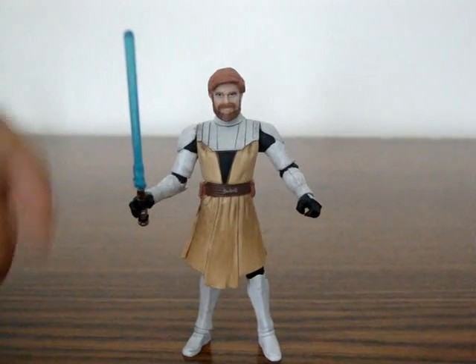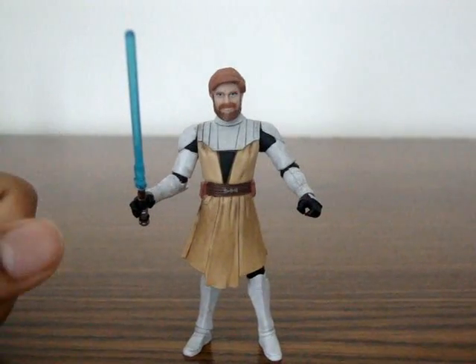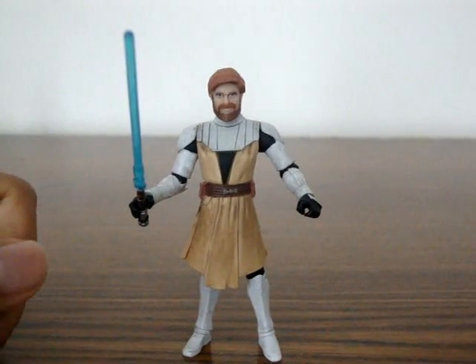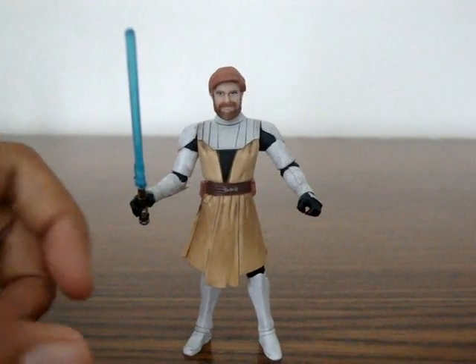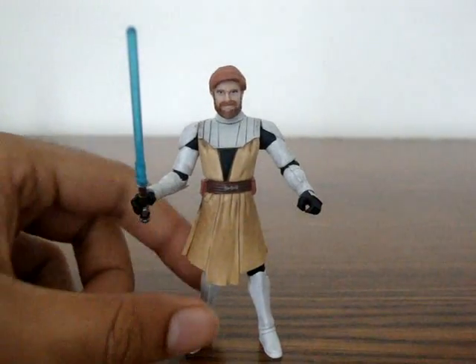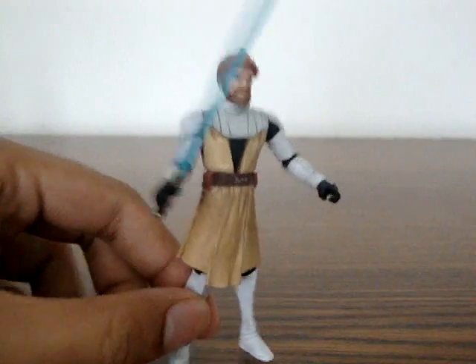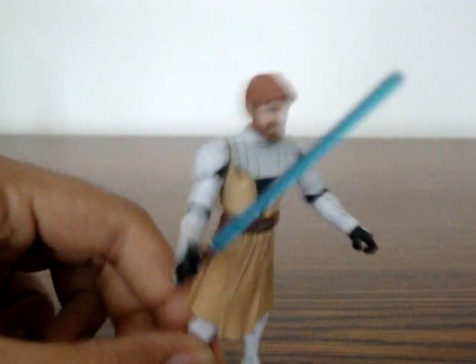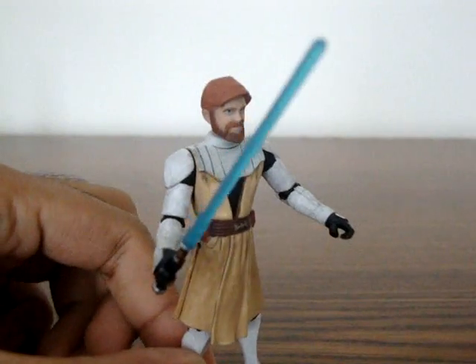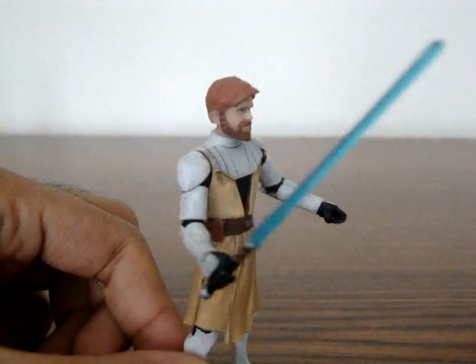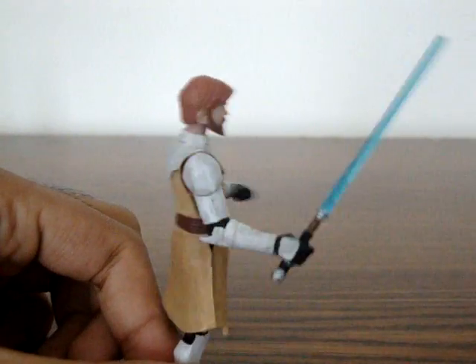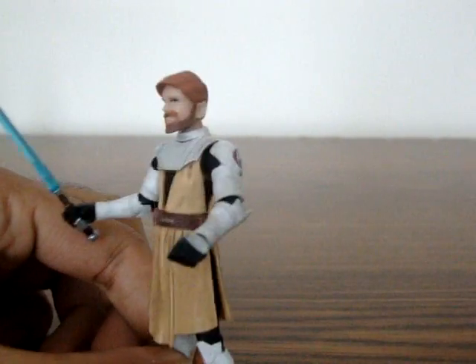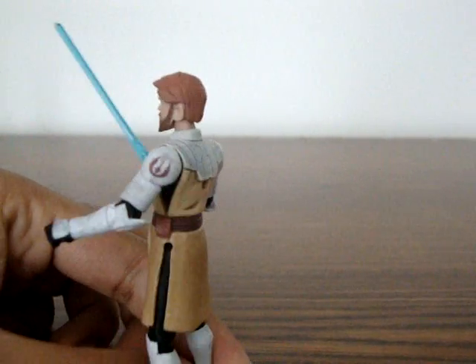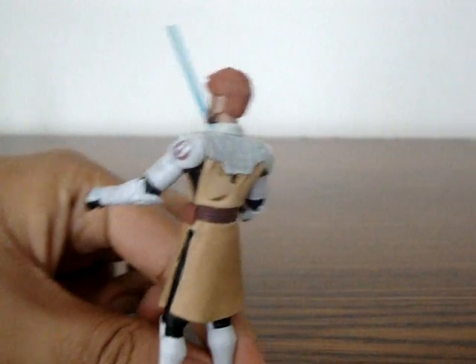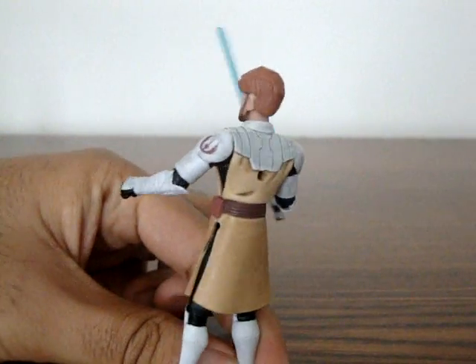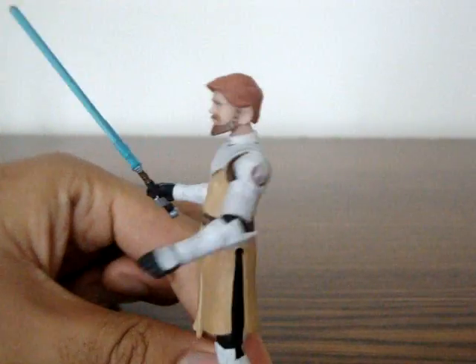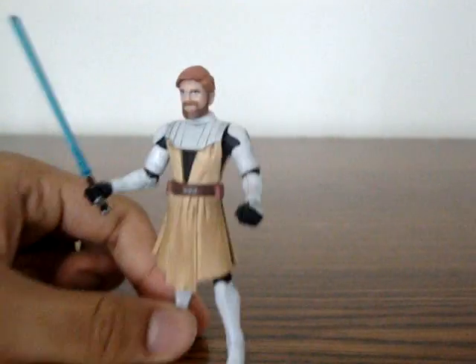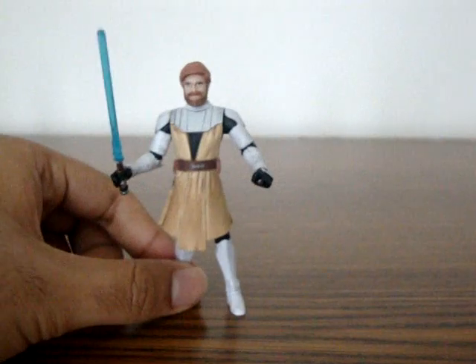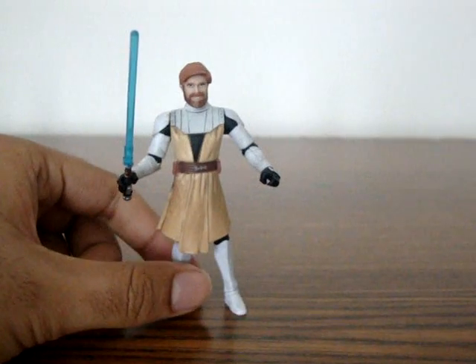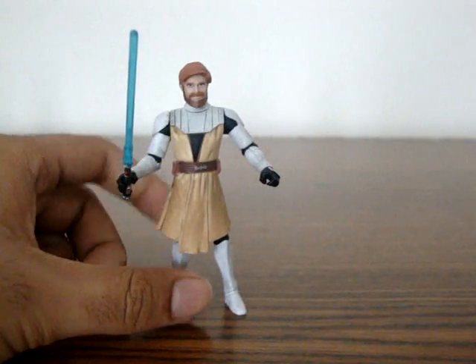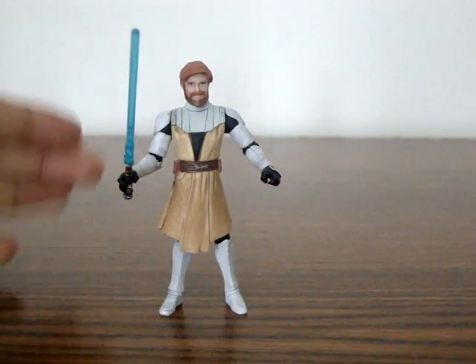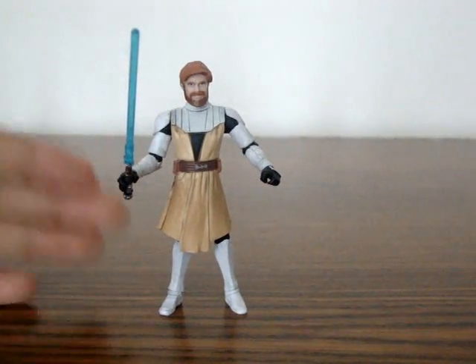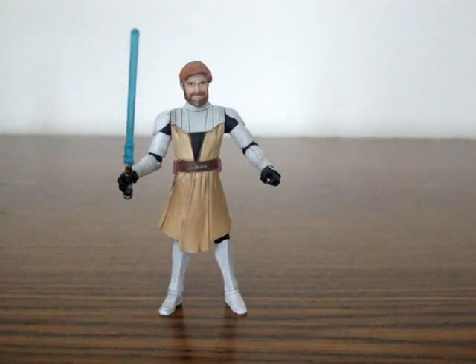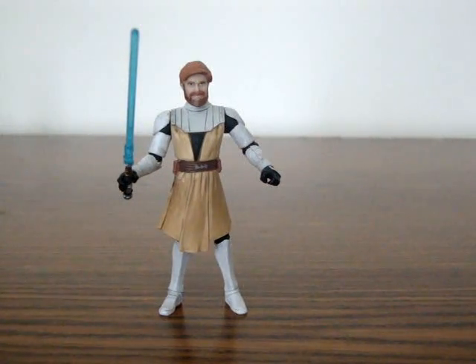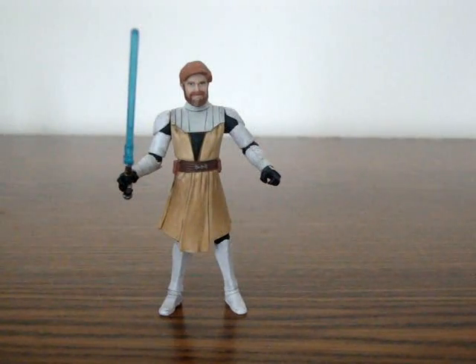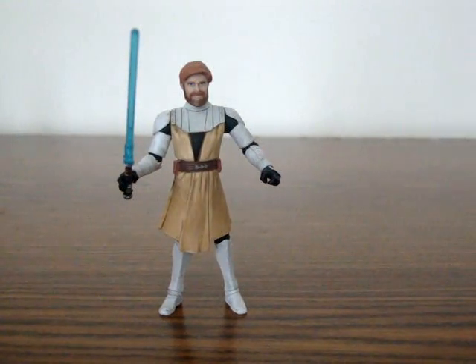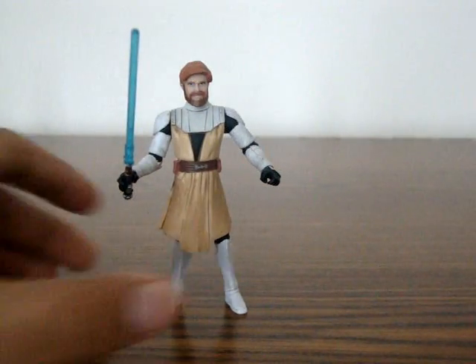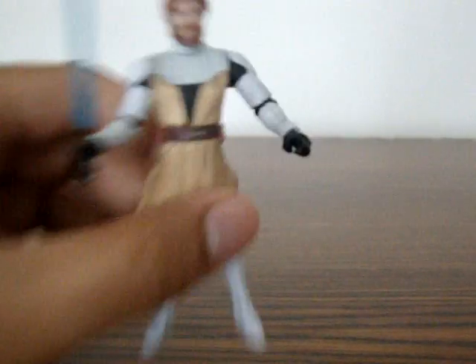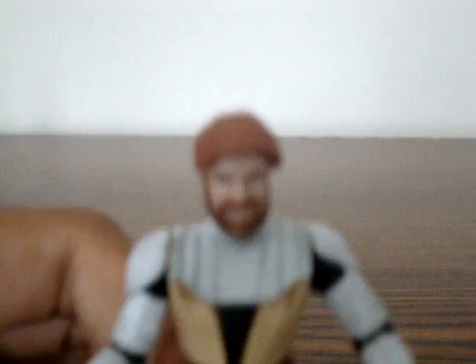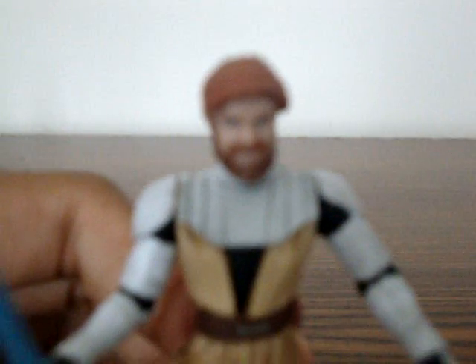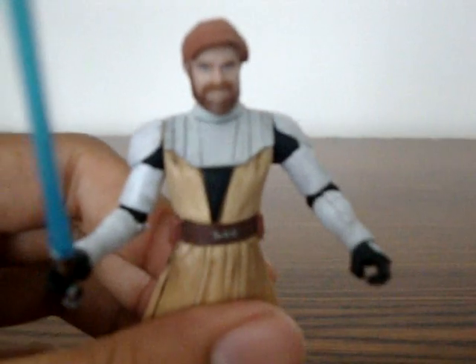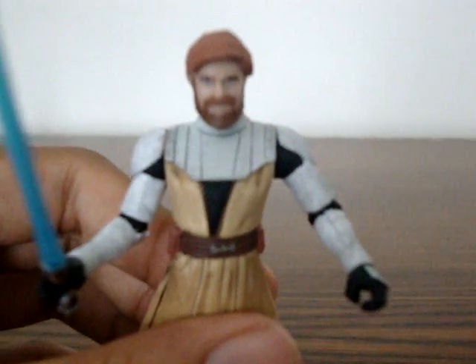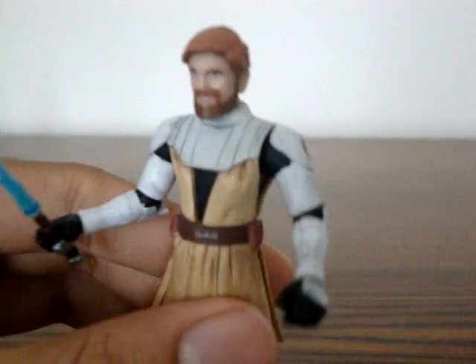This is Obi-Wan Kenobi. This is the Clone Wars line, as you can see from the Quick C60. He comes with his Clone Trooper armor — very nice looking armor, I have to admit. It has some great battle damage look.